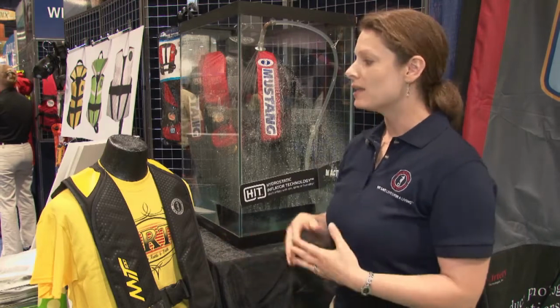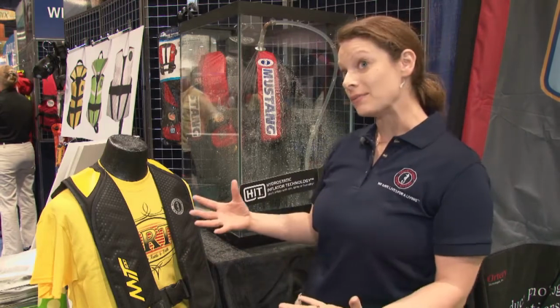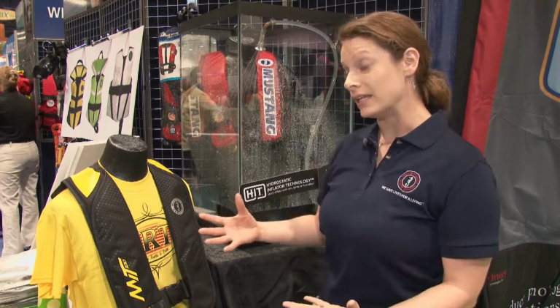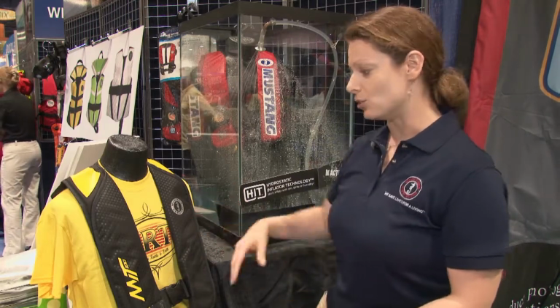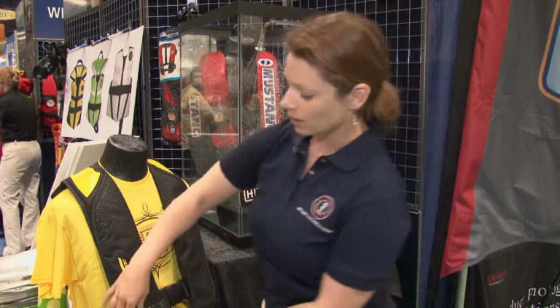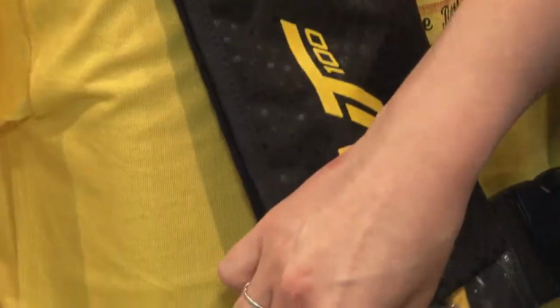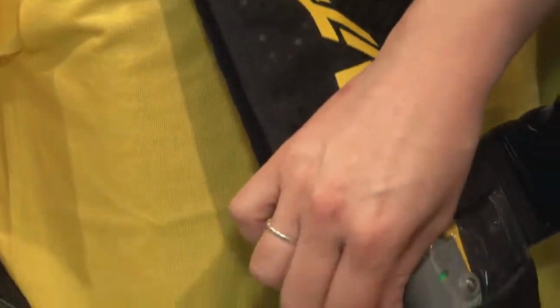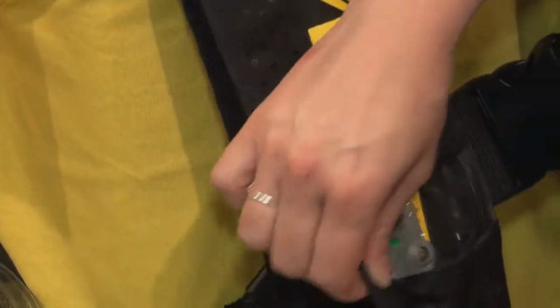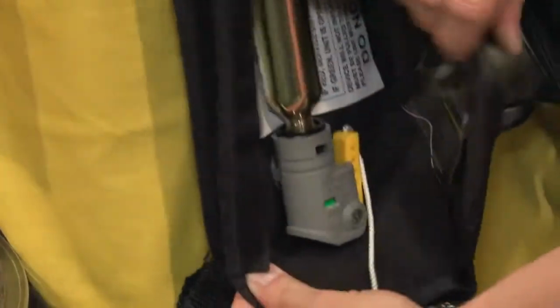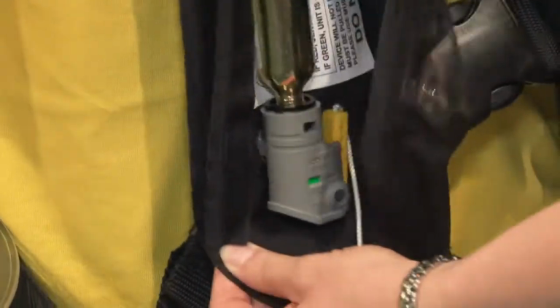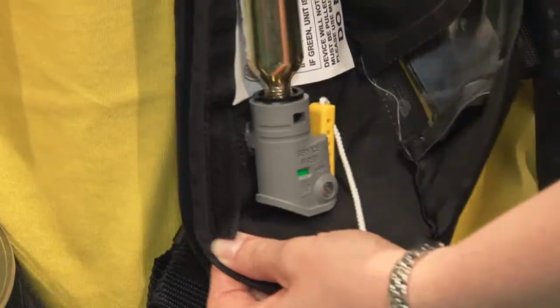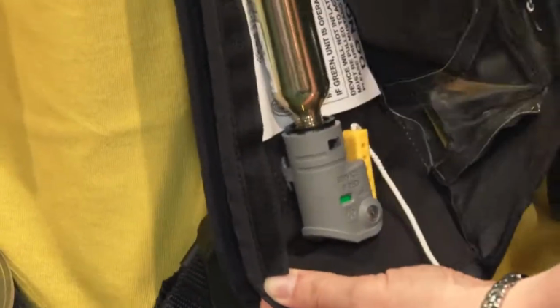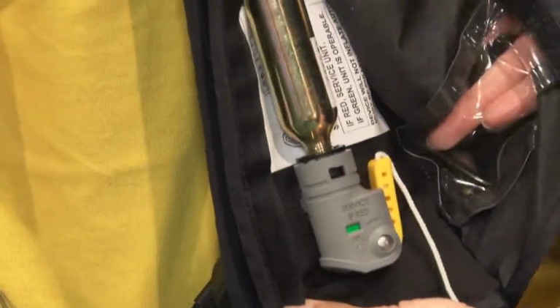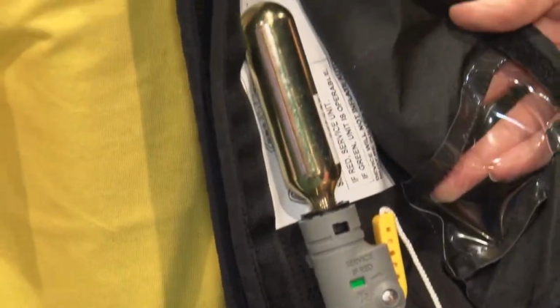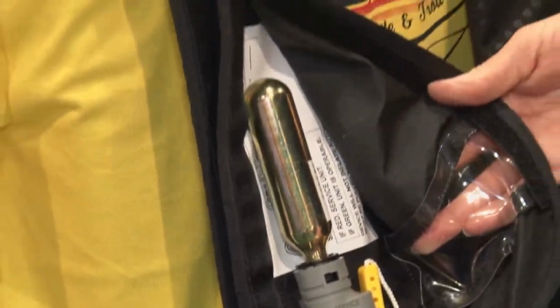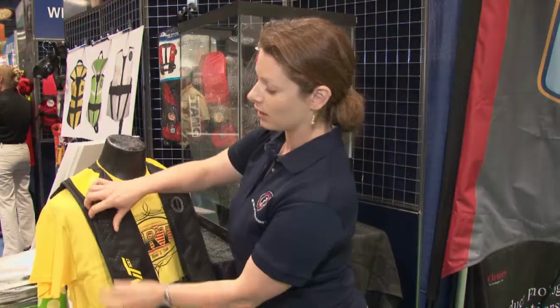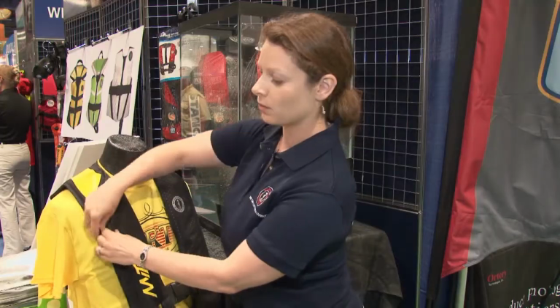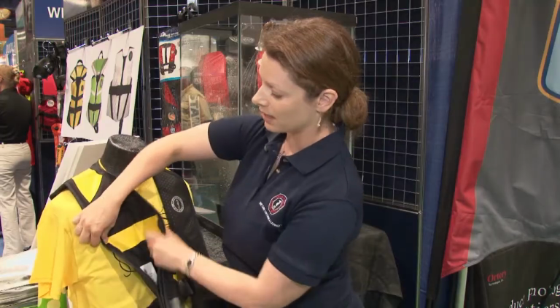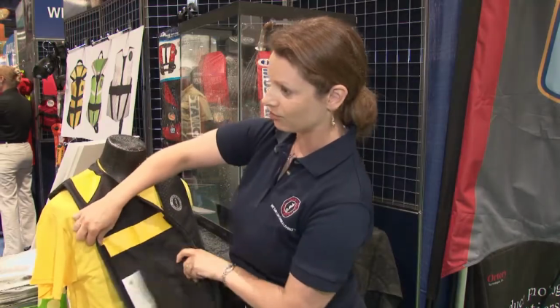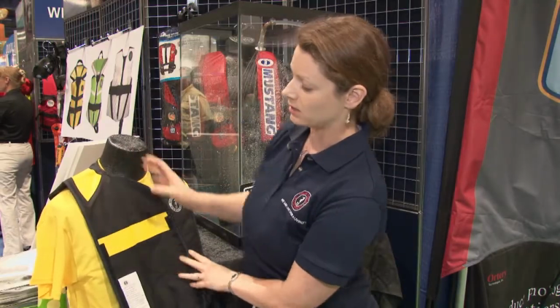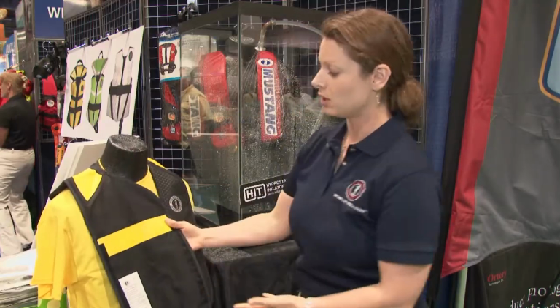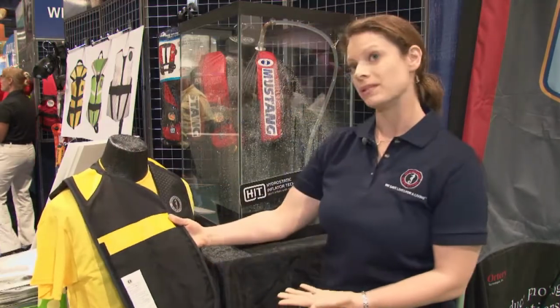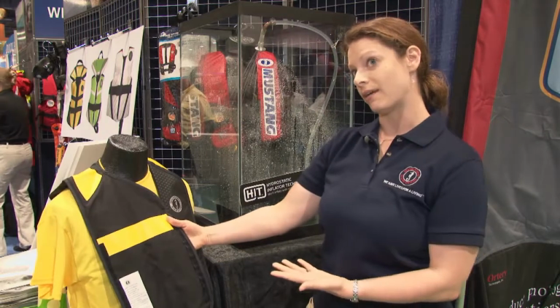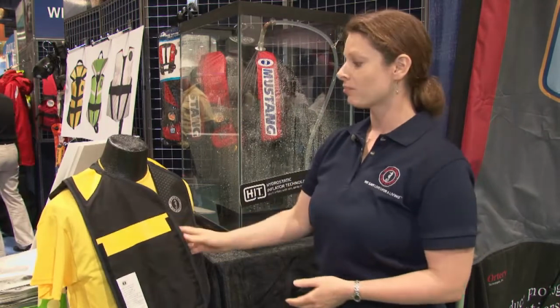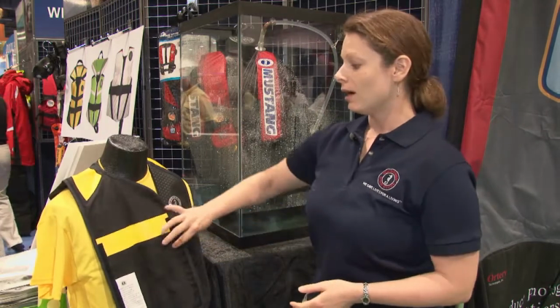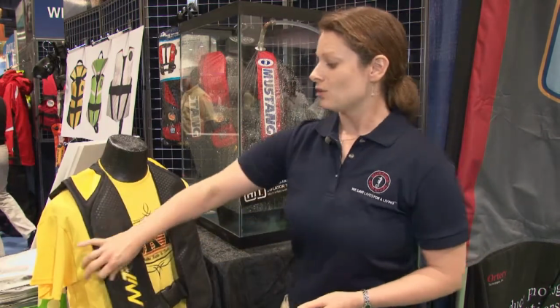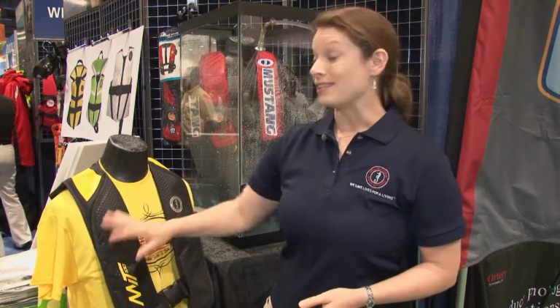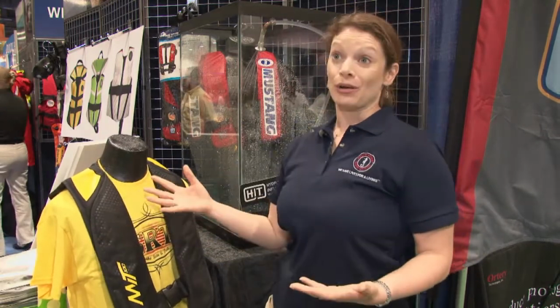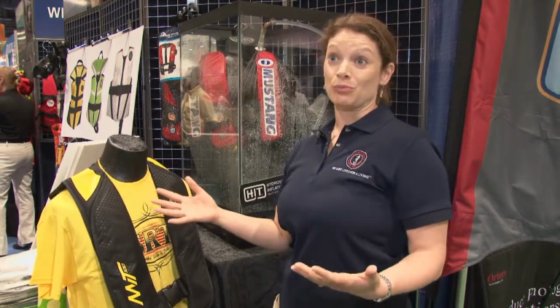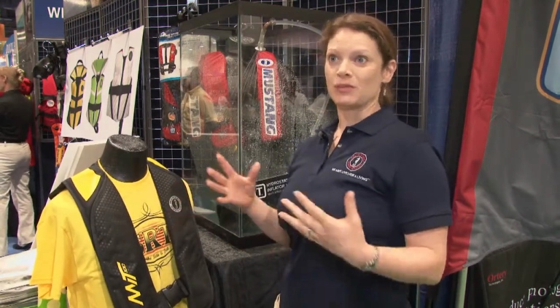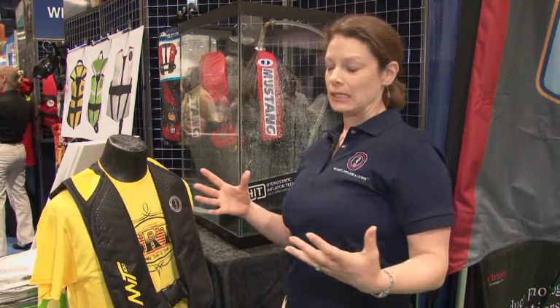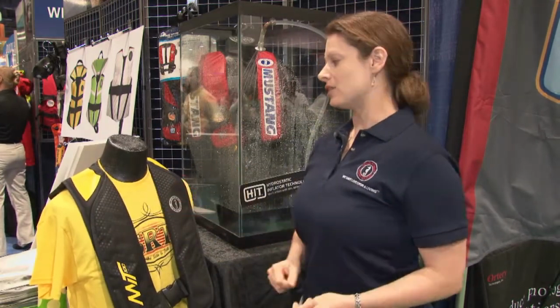Then we wanted to make it really easy to use. Everything is really easy to access — you can get to the inflator just by opening up this flap here. When the PFD inflates, it just opens up like that. So that was our number two objective: make it really easy to understand.